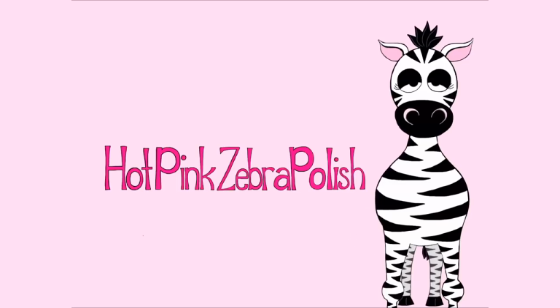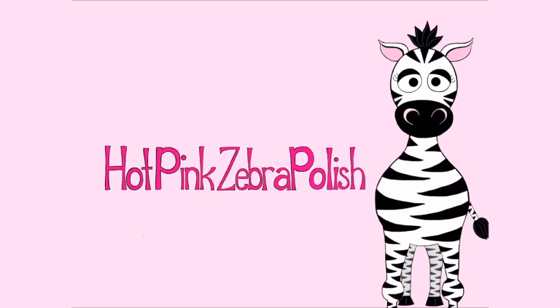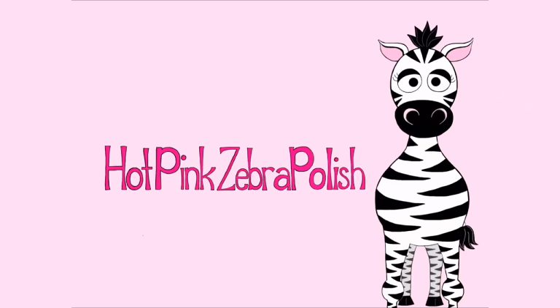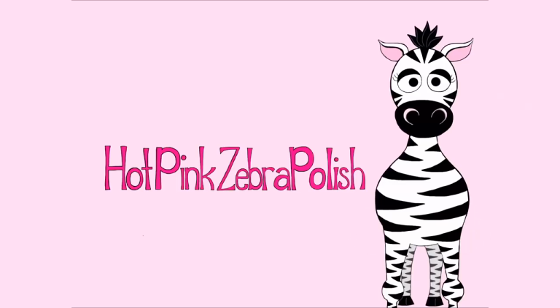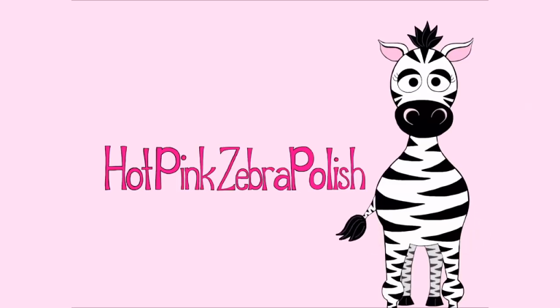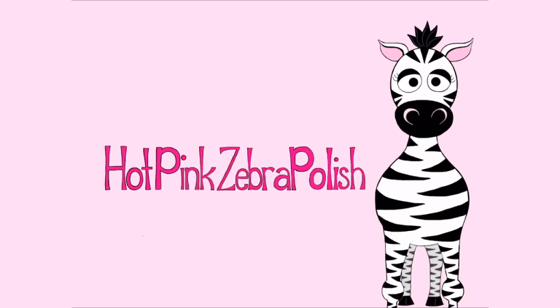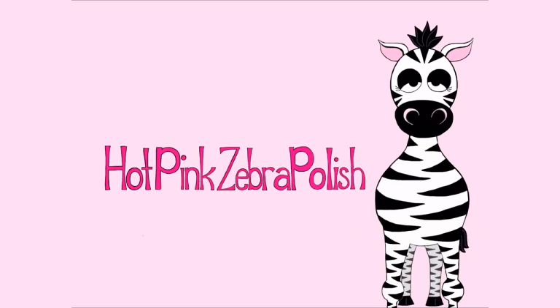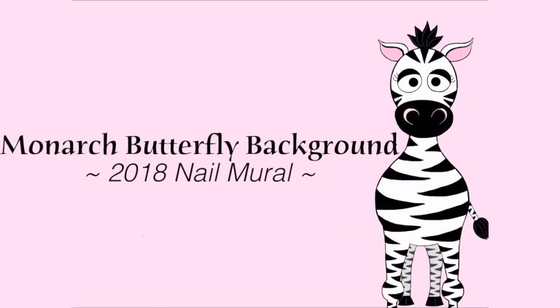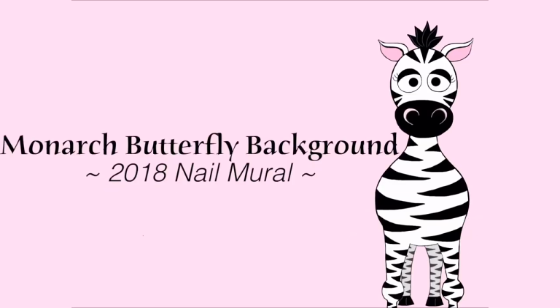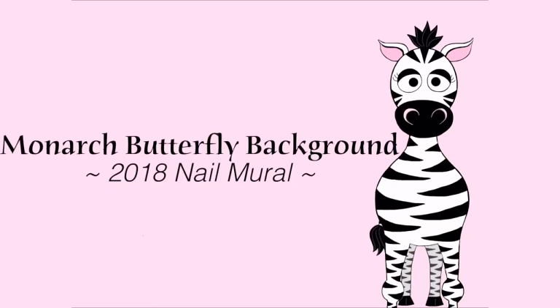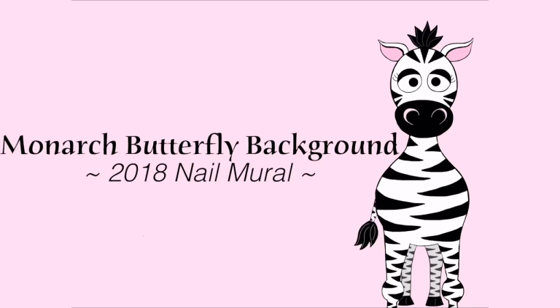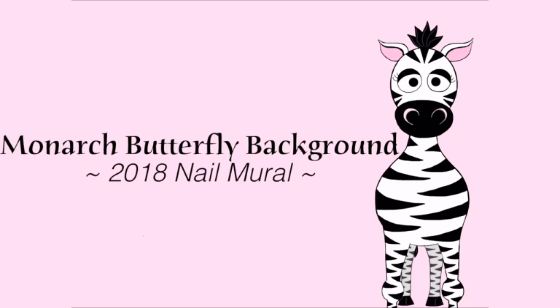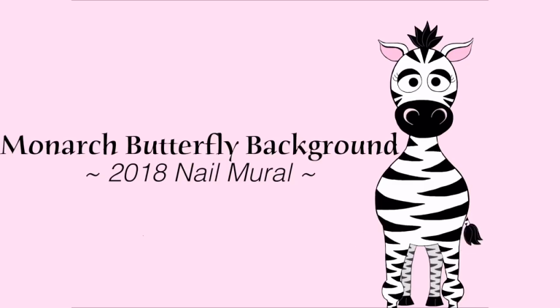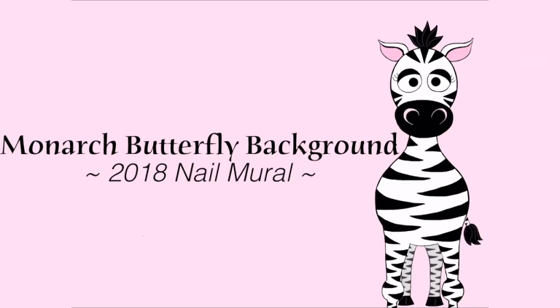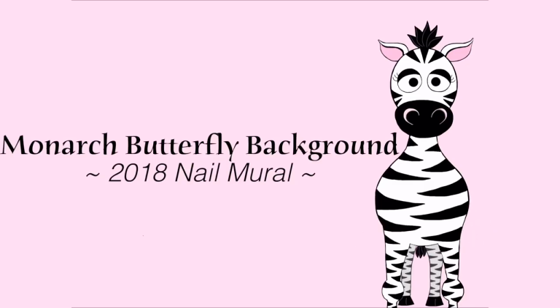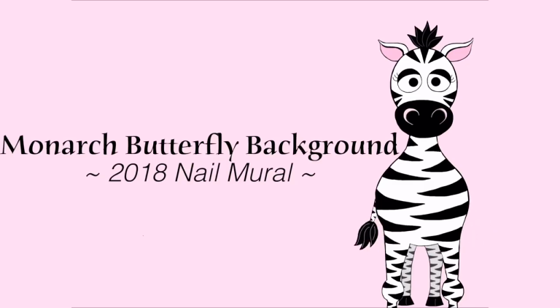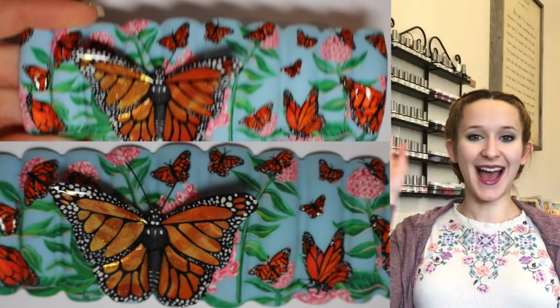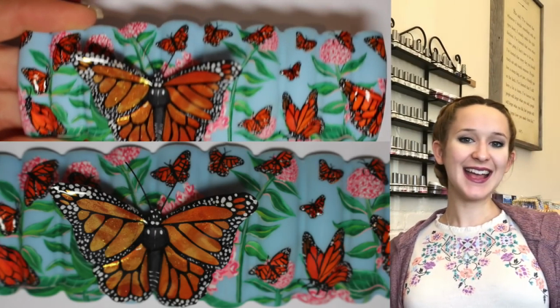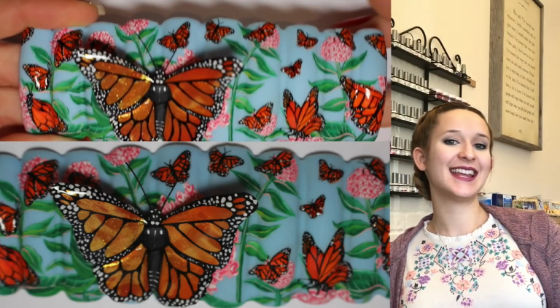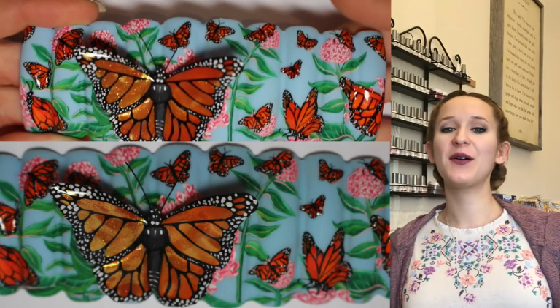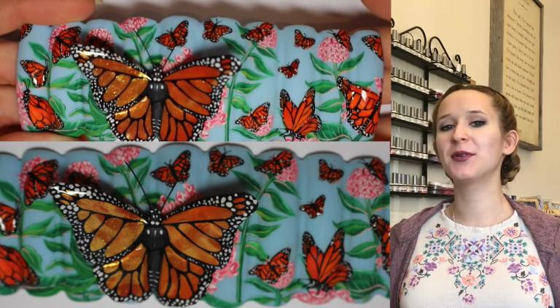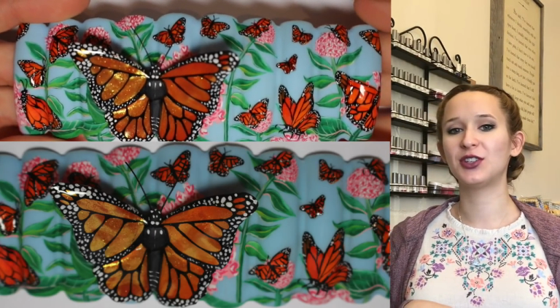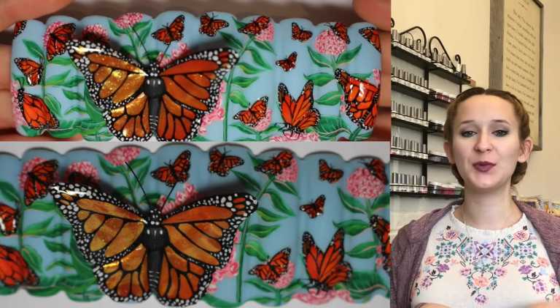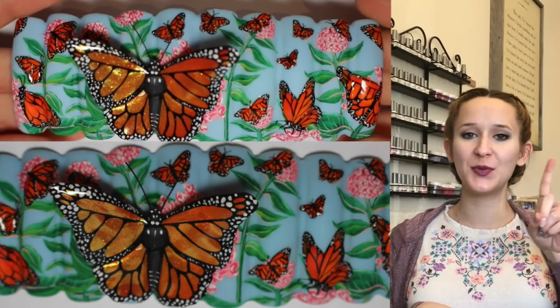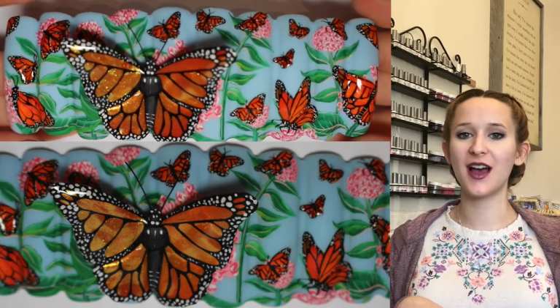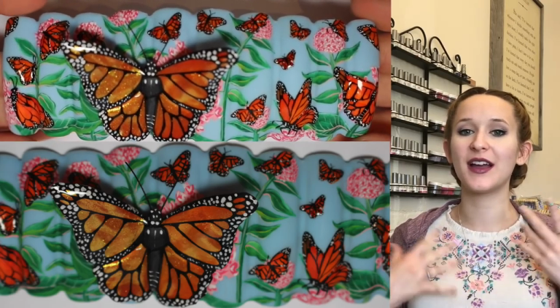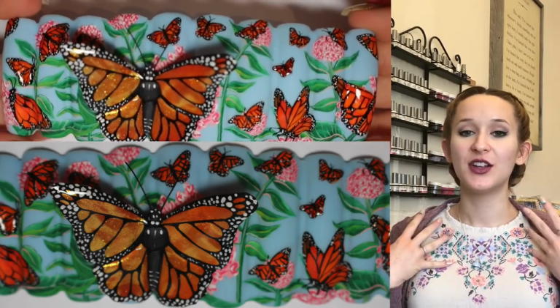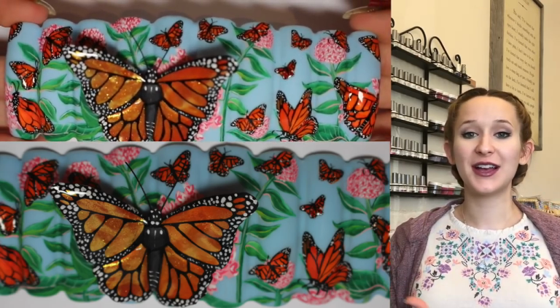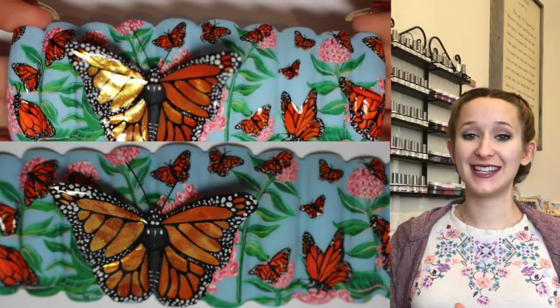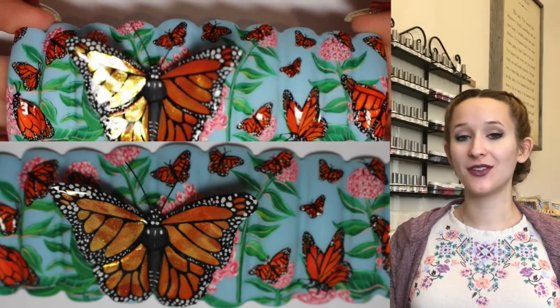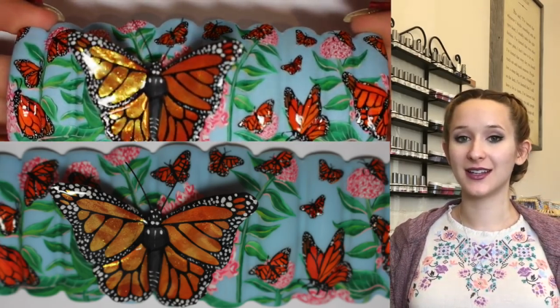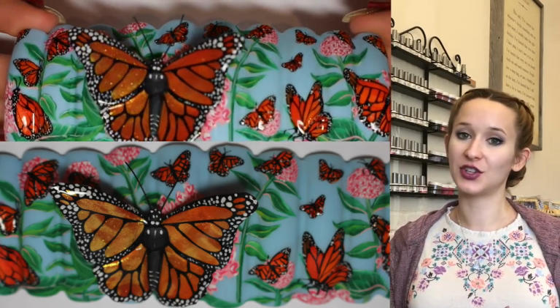Monarch Butterfly Nail Mural Part 1 by Hot Pink Saber Polish. Hi guys! In today's video I'm going to be showing you part one of my 2018 mural contest entry.